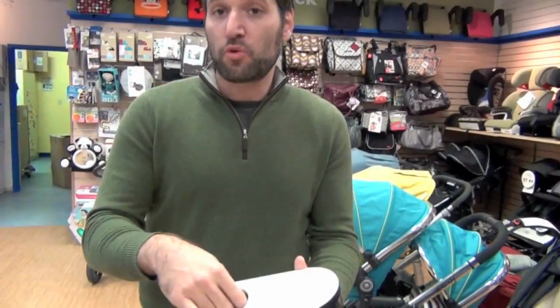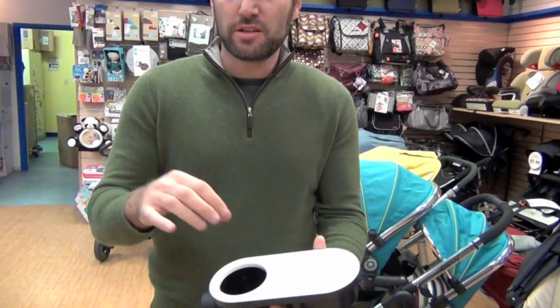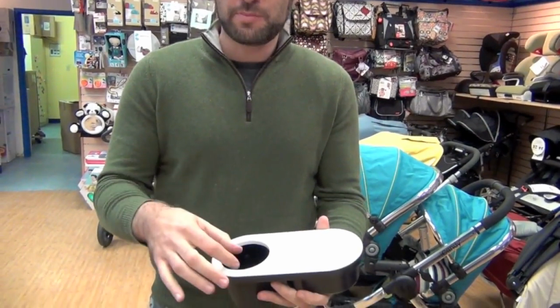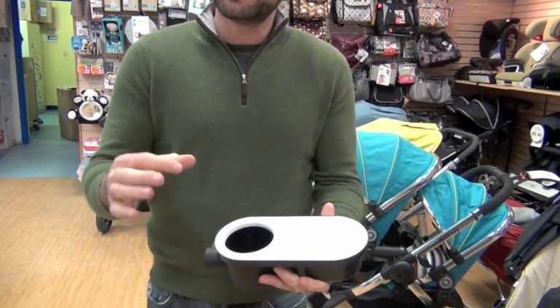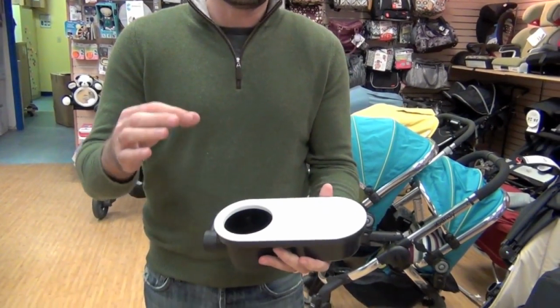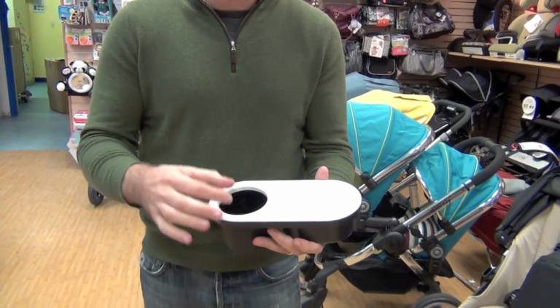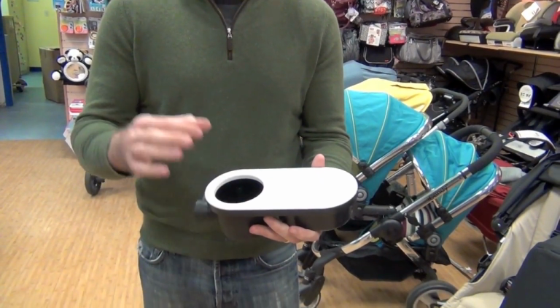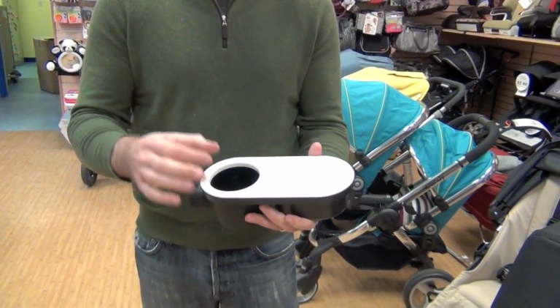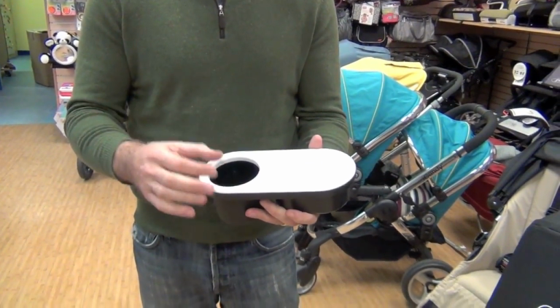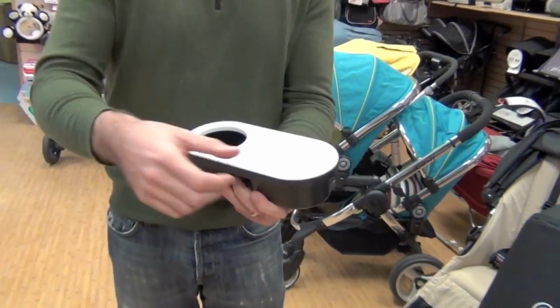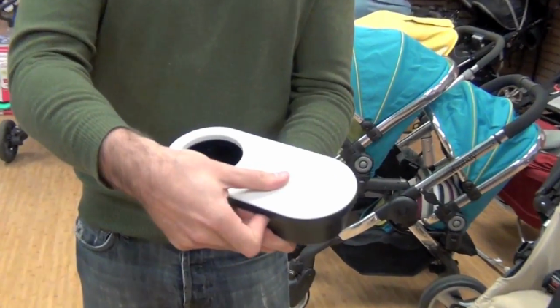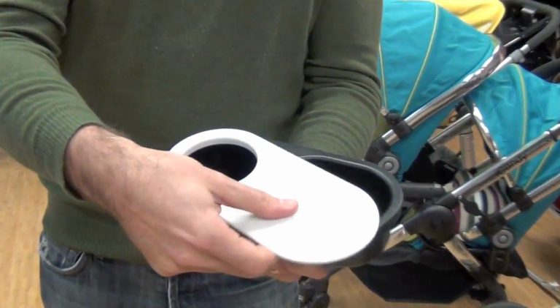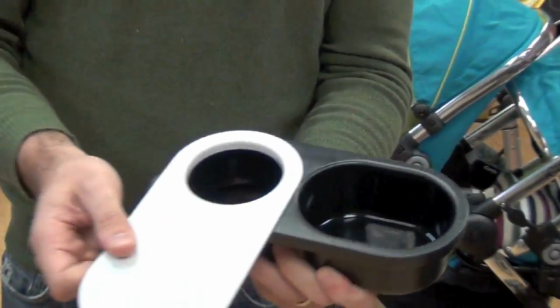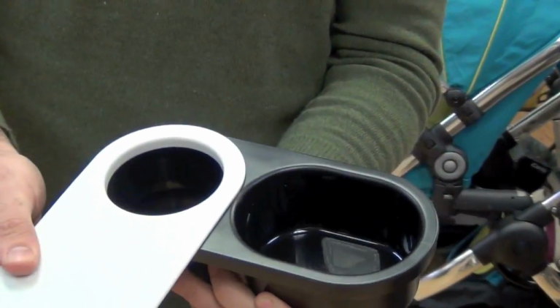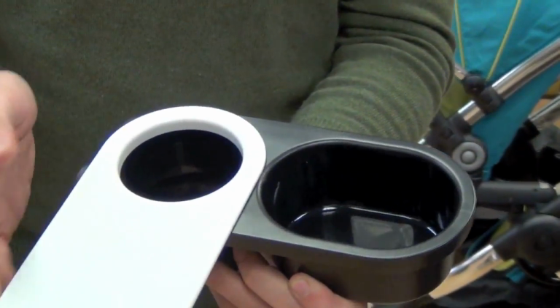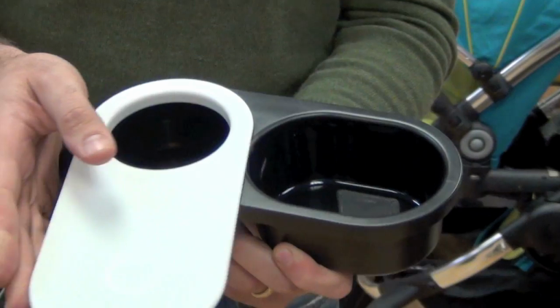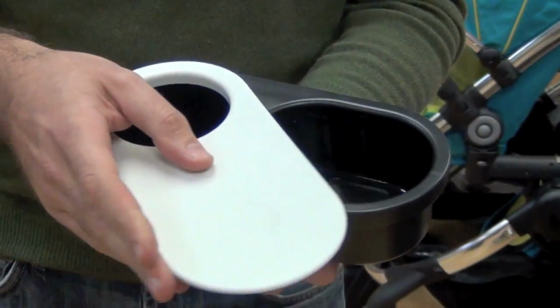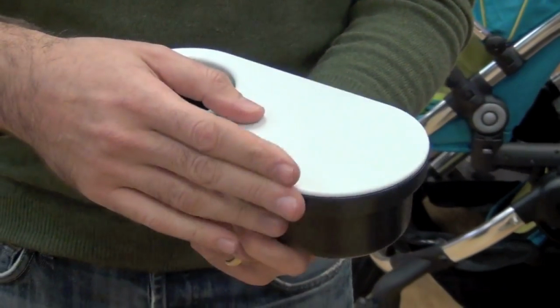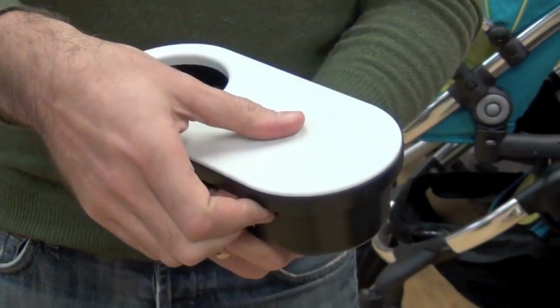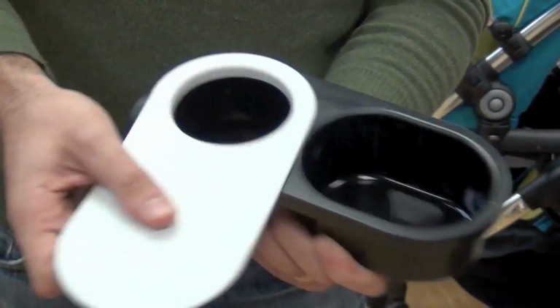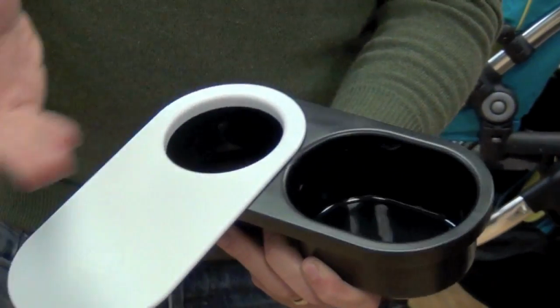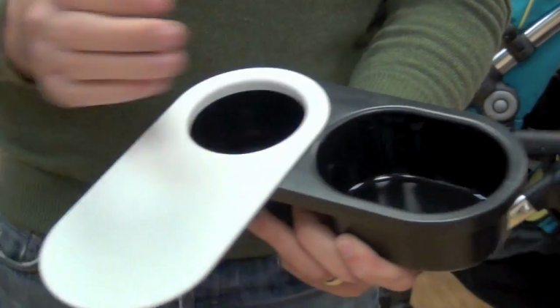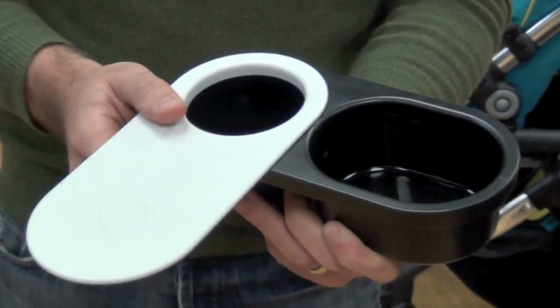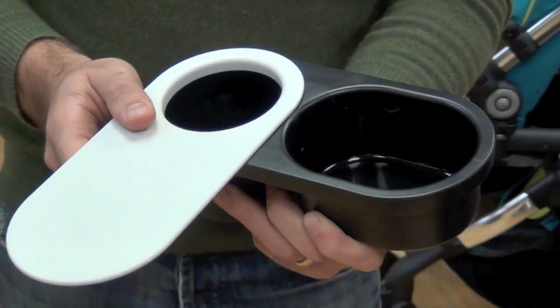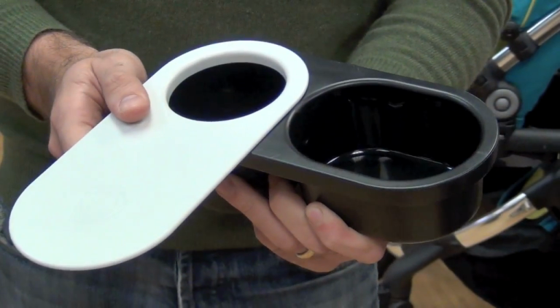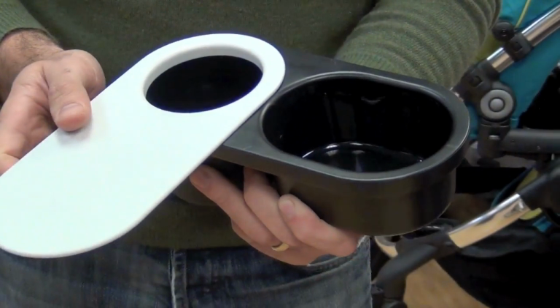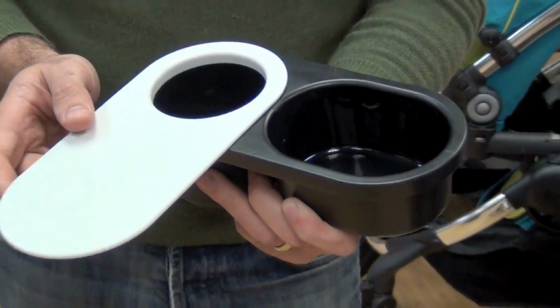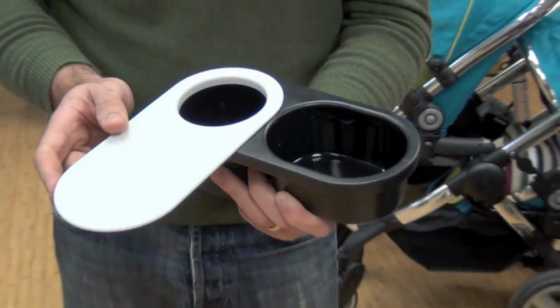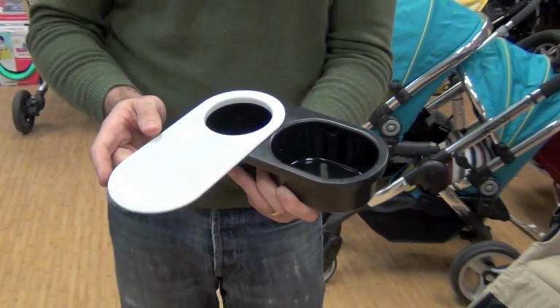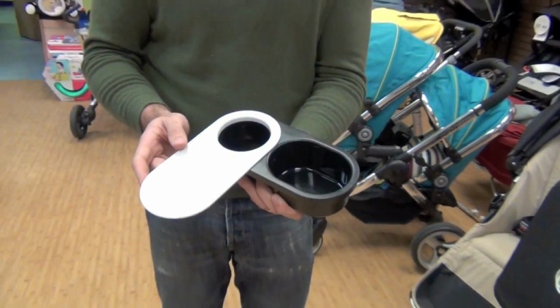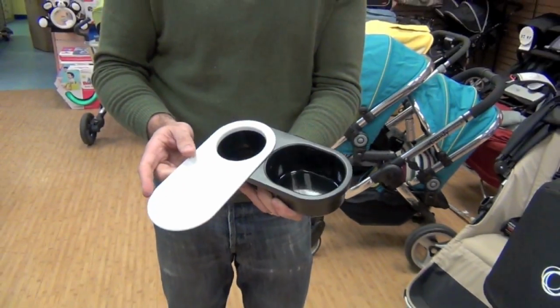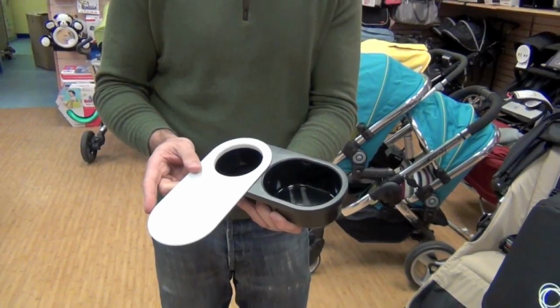There's a great space to put a sippy cup or a bottle, and it also has this really cool cover that slides open and shut, where your child can put their snacks — Cheerios, Goldfish, or whatever they enjoy eating.